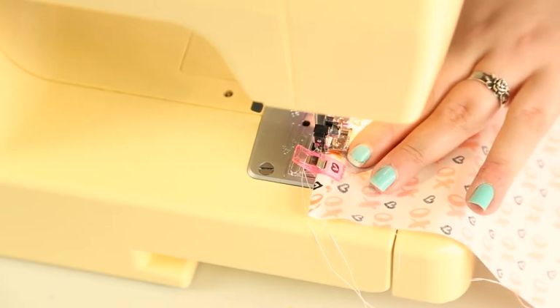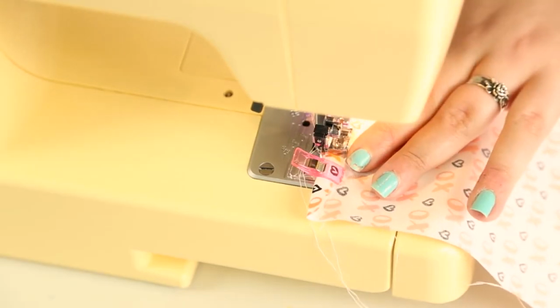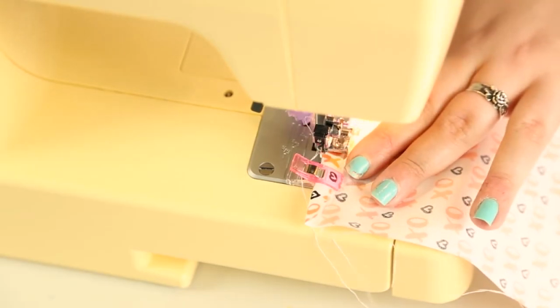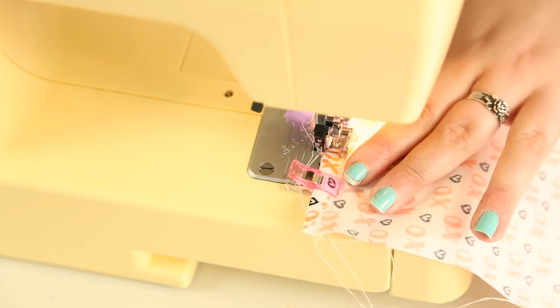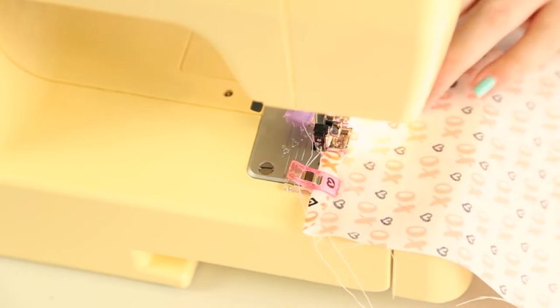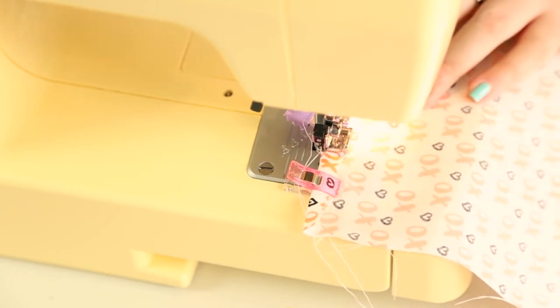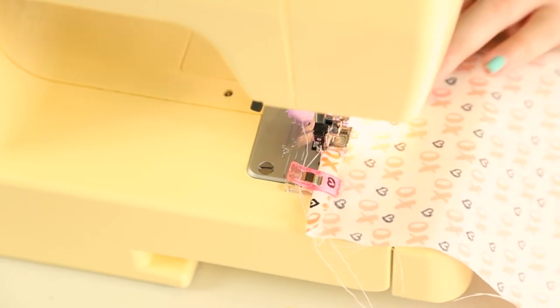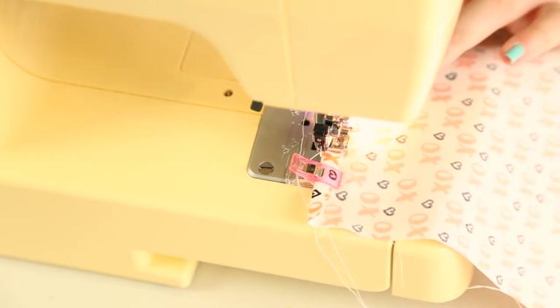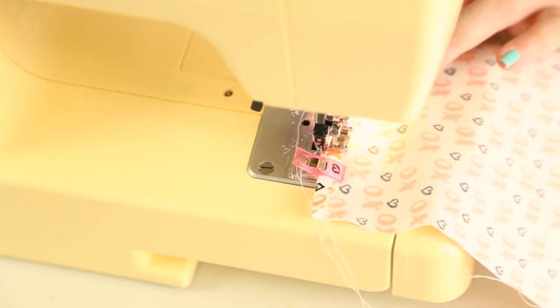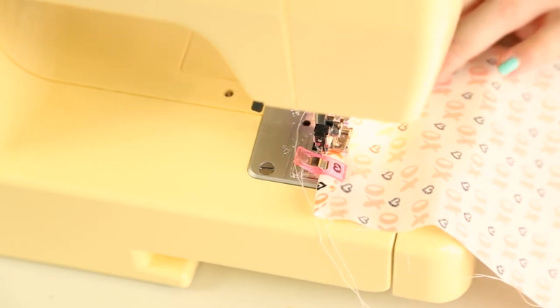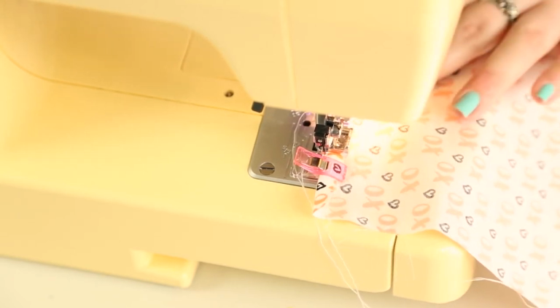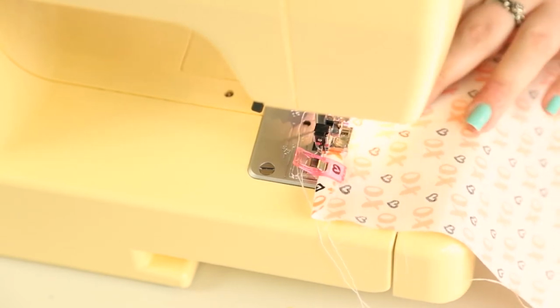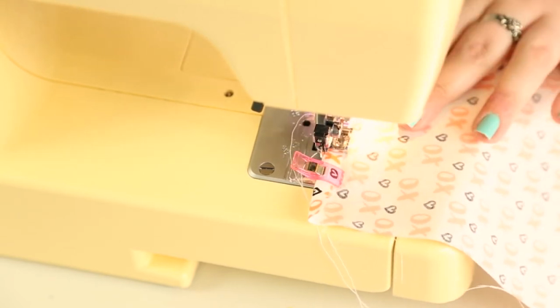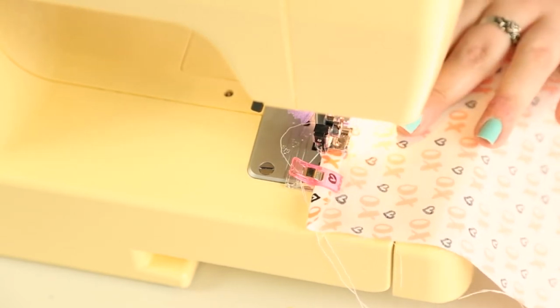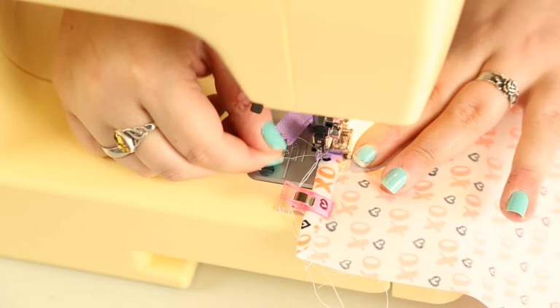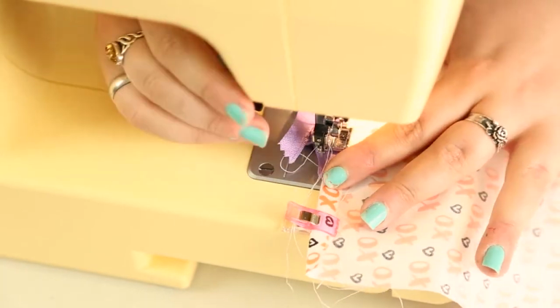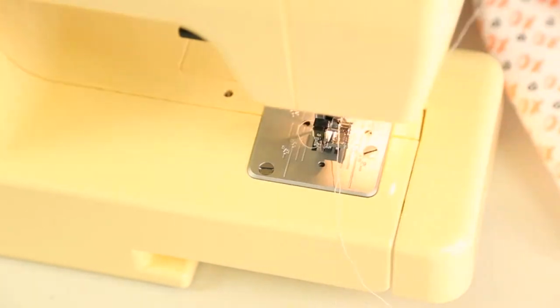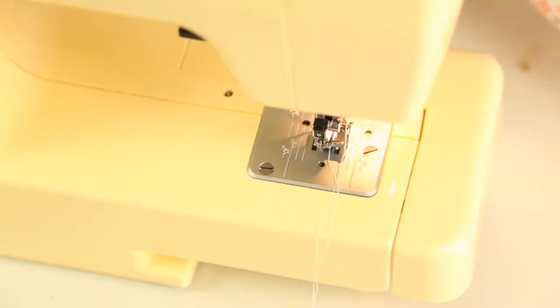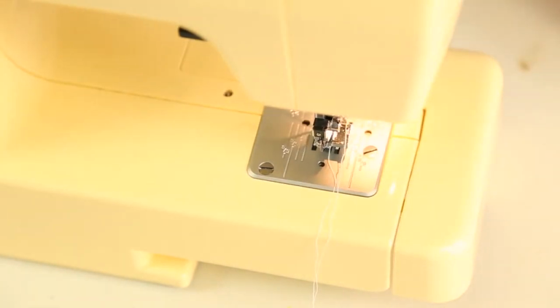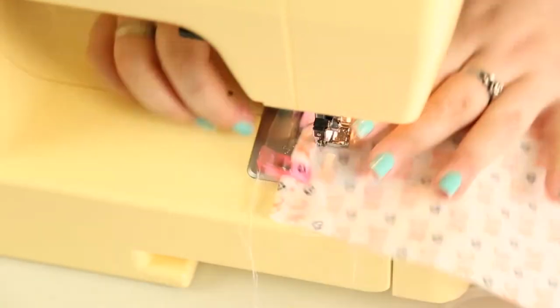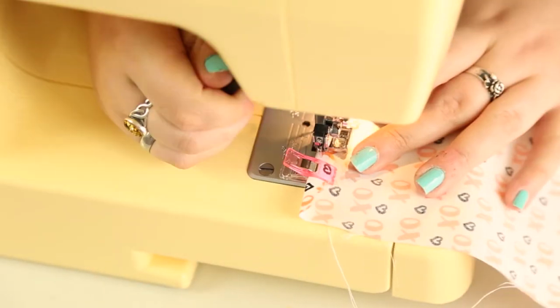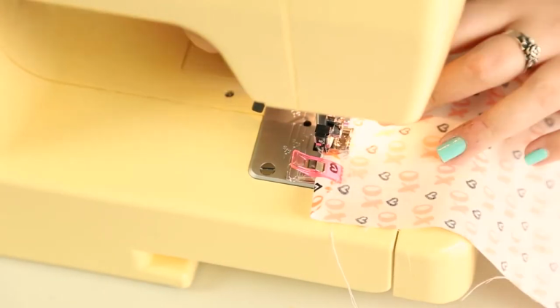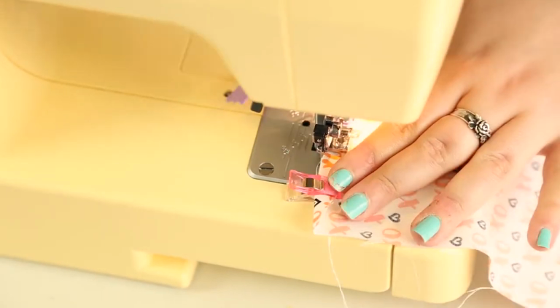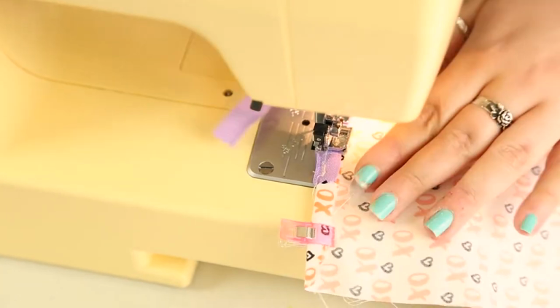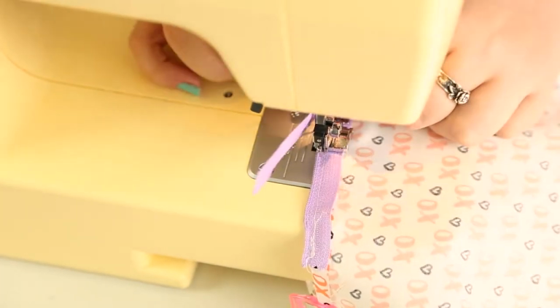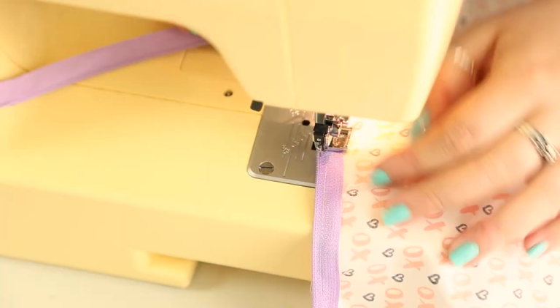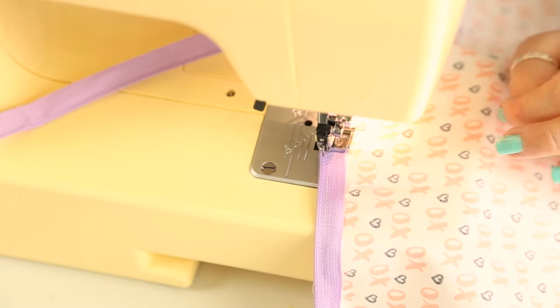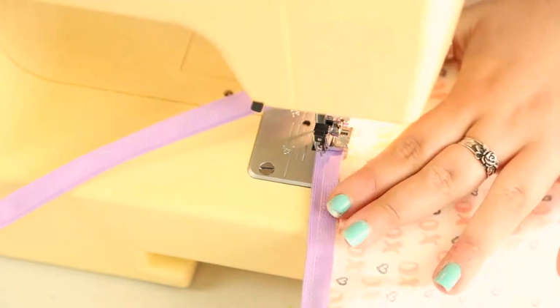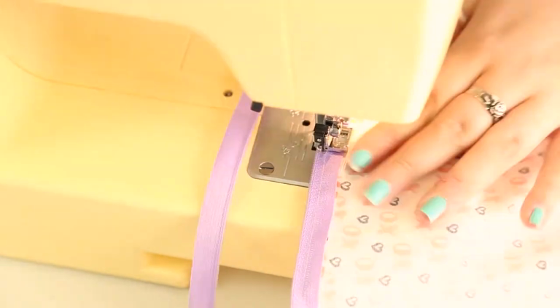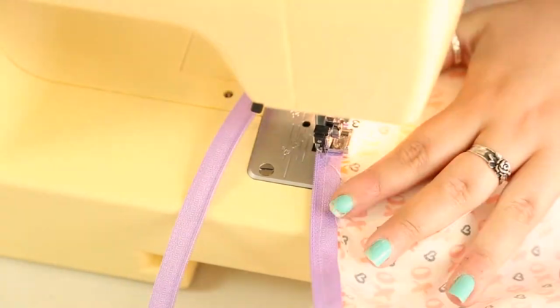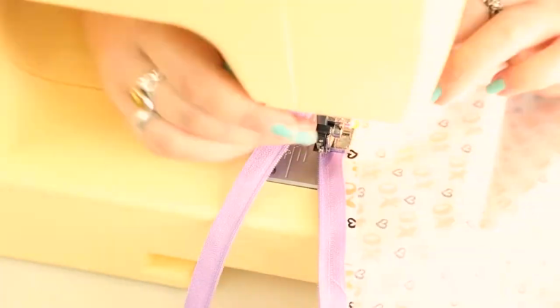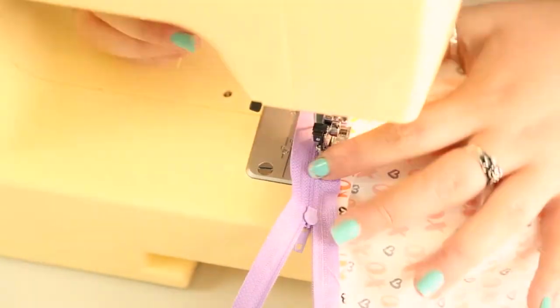Using a straight stitch, just stitch across that whole bottom hem and secure it all into place. If you find it easier, just unzip the zip so it is separated — sometimes it can be a little bit easier to sew that way.